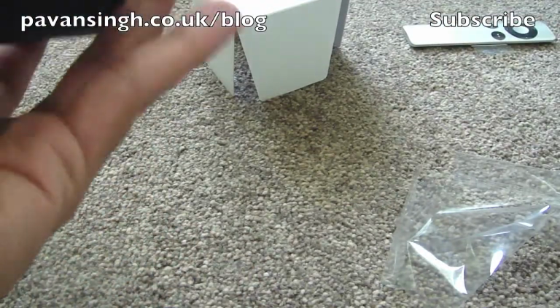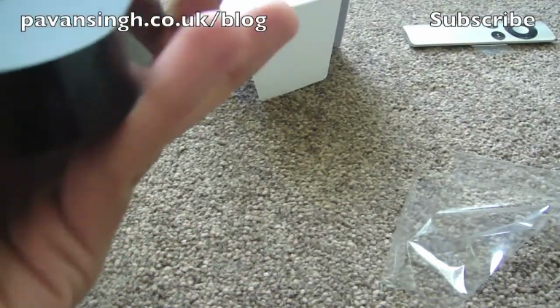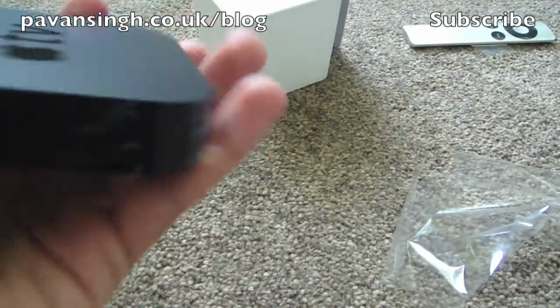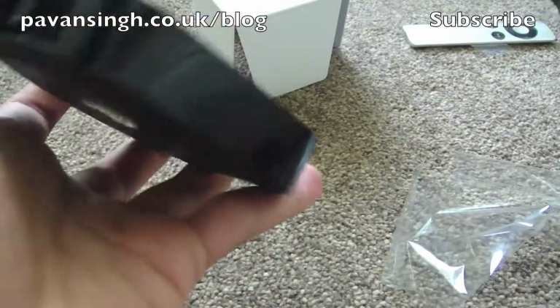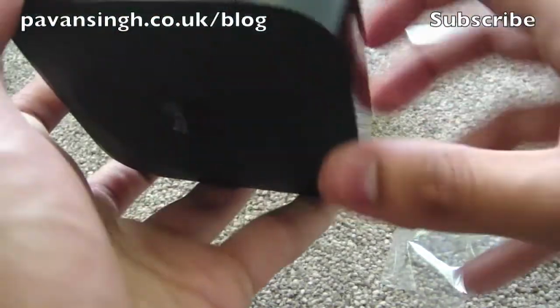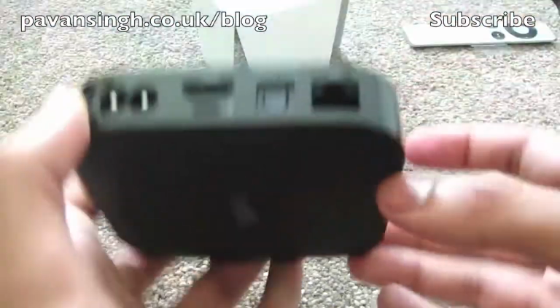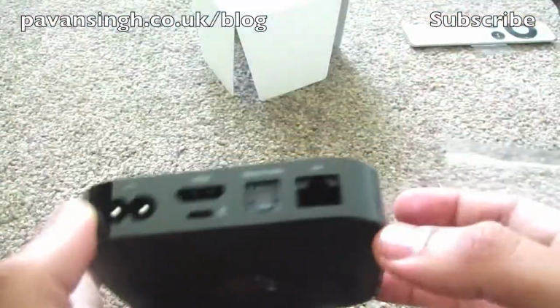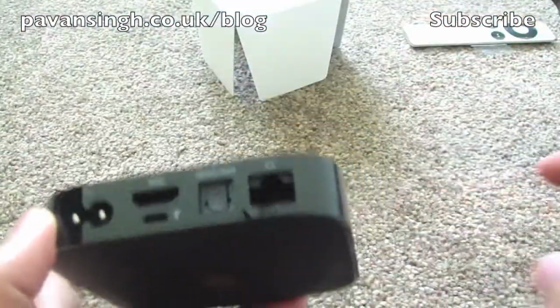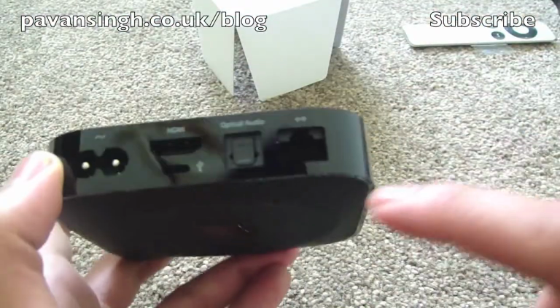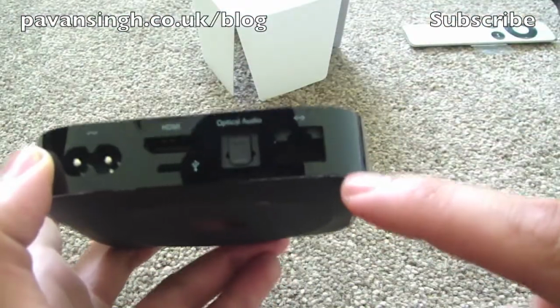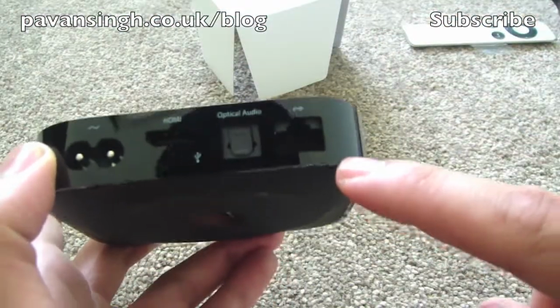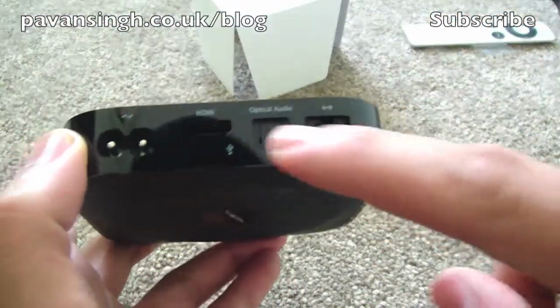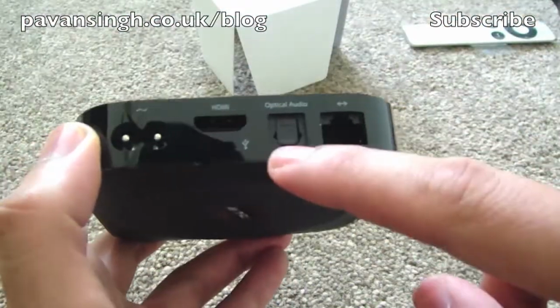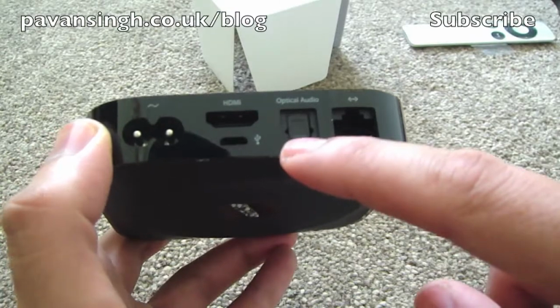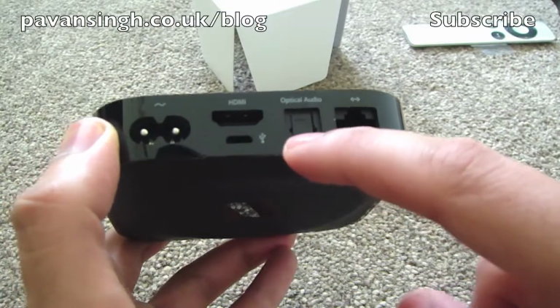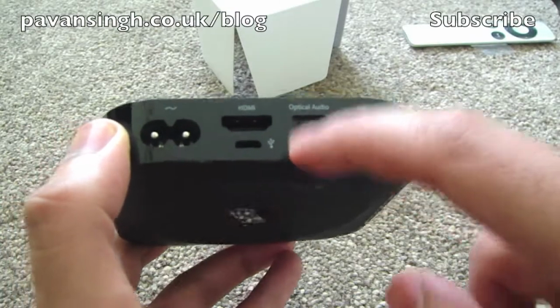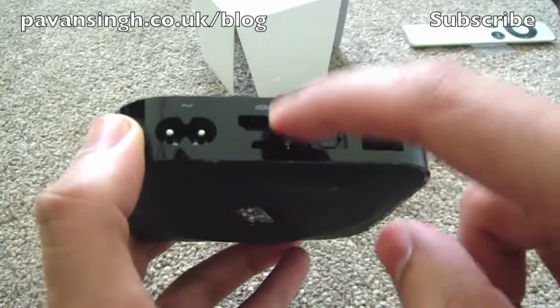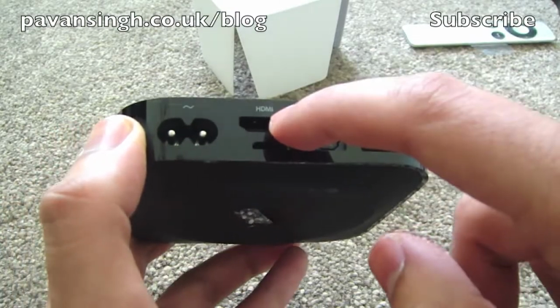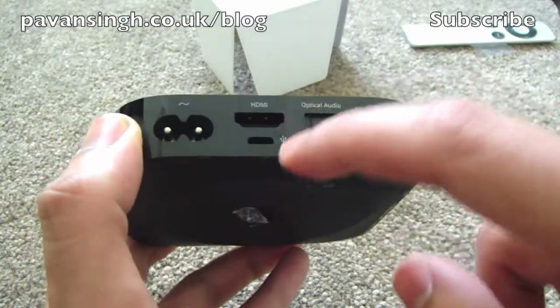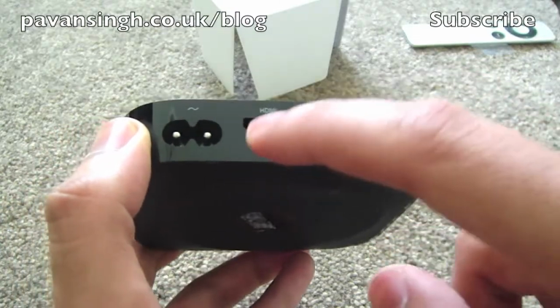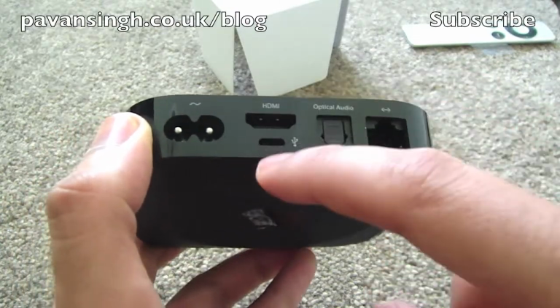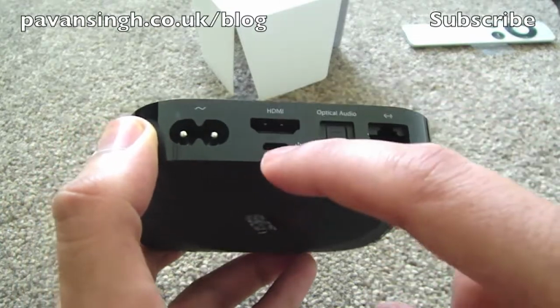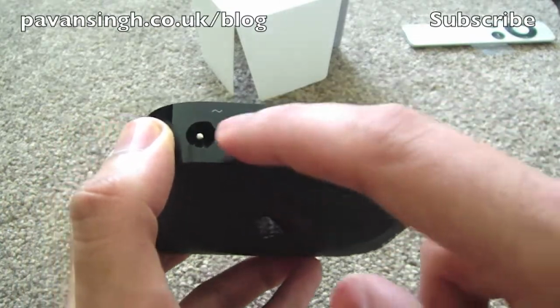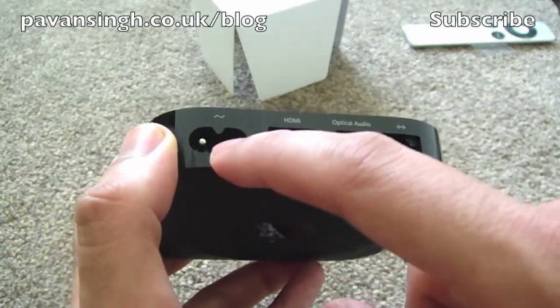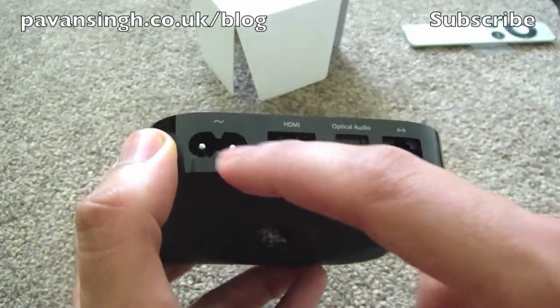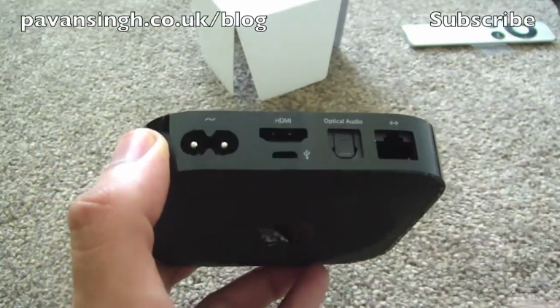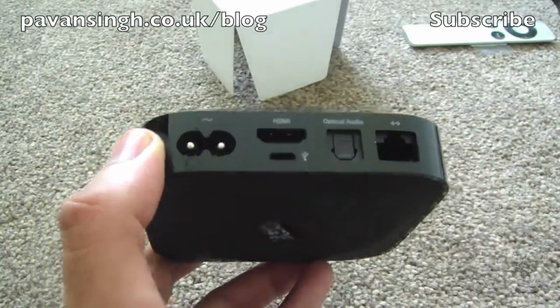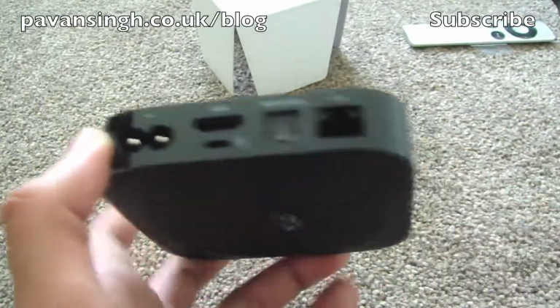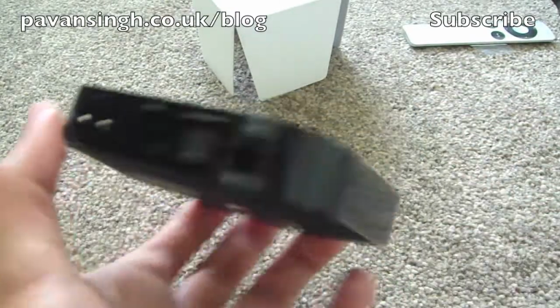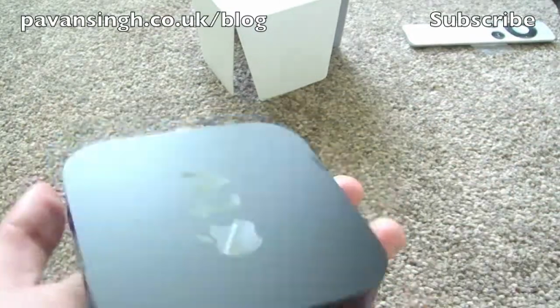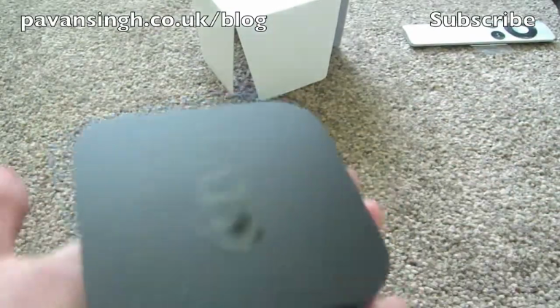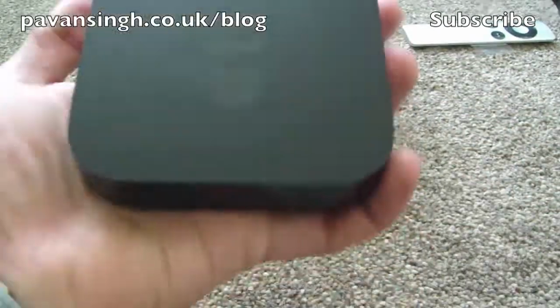So the ports you do get: you get Ethernet, optical audio, HDMI, USB, and obviously the power cord — and that's pretty much it.